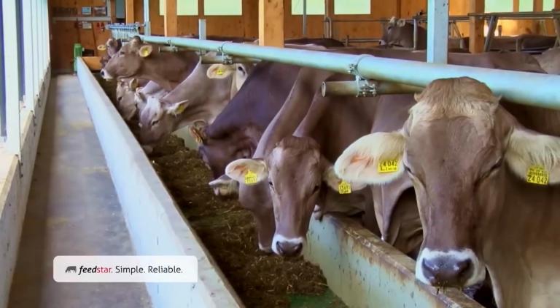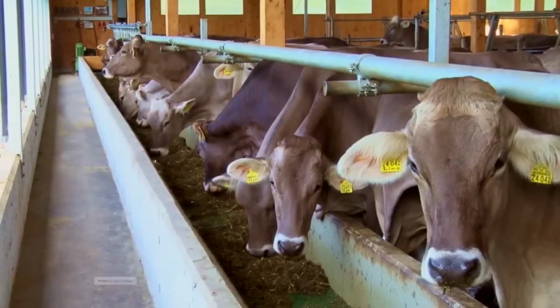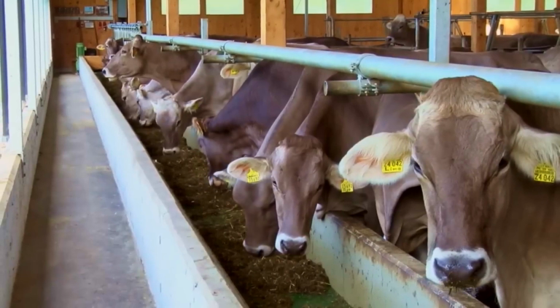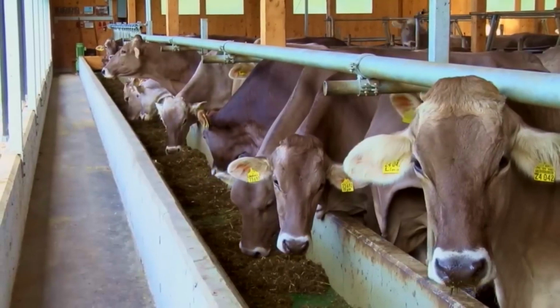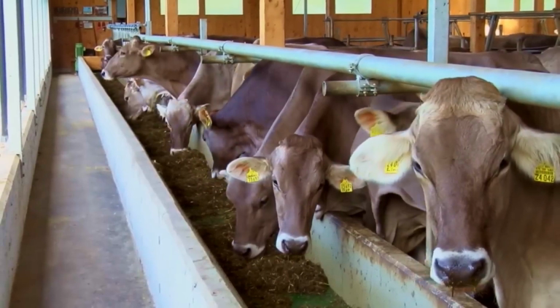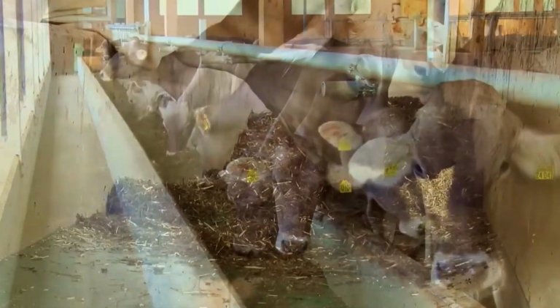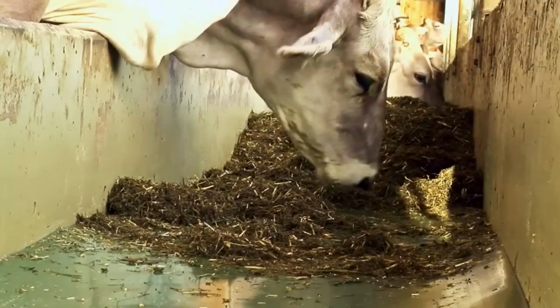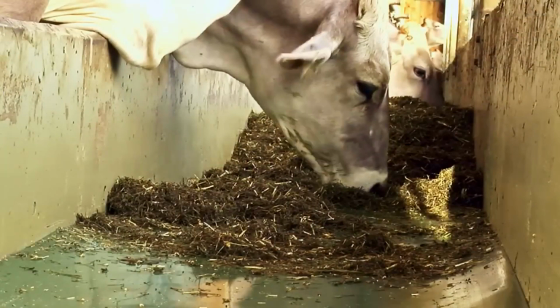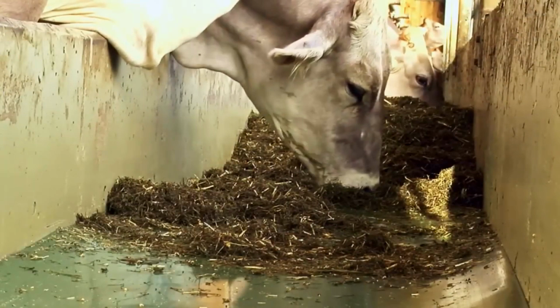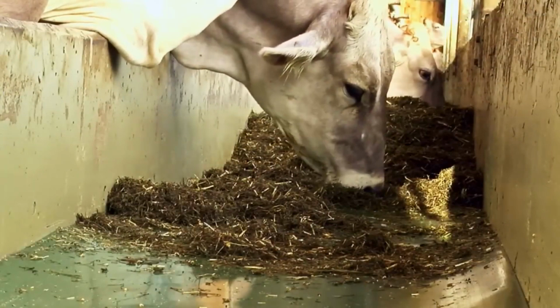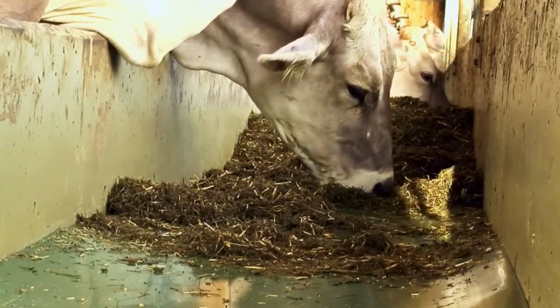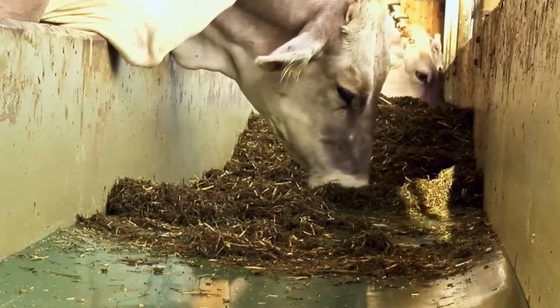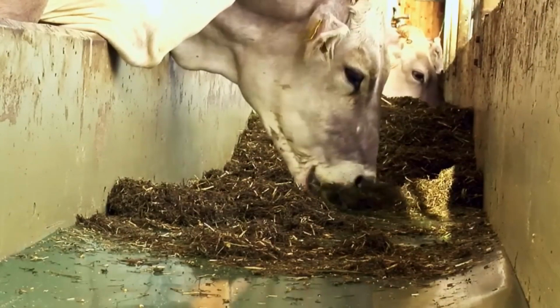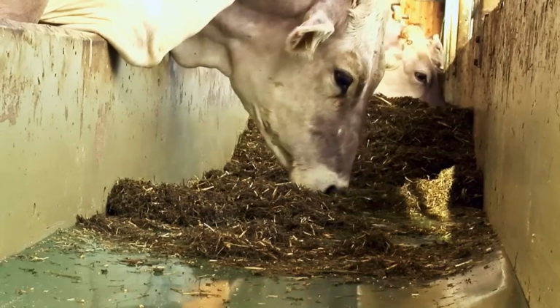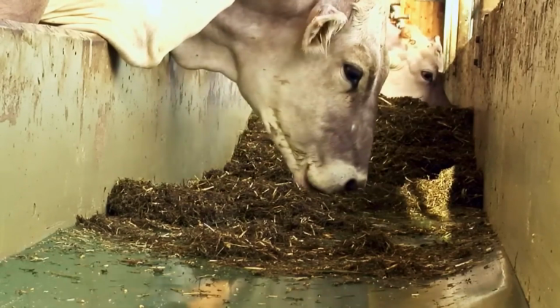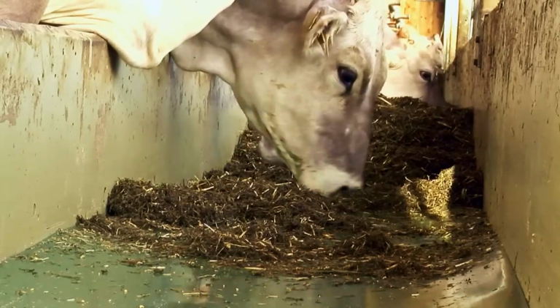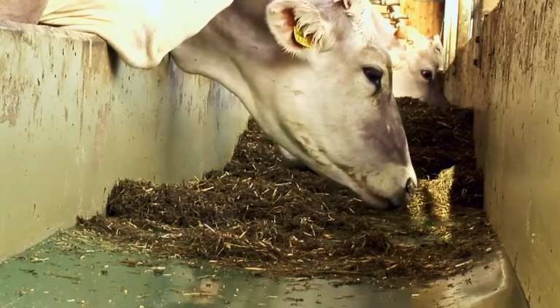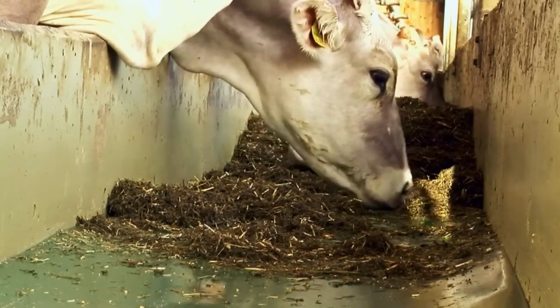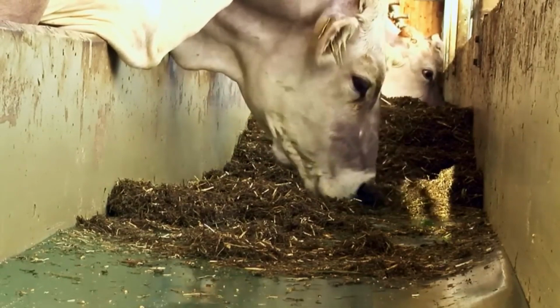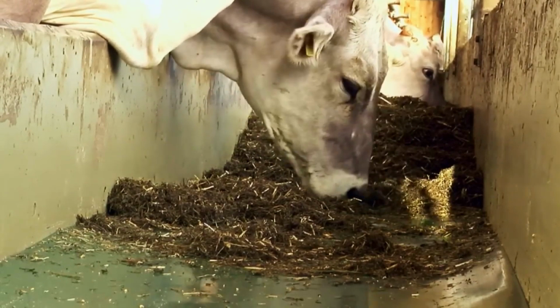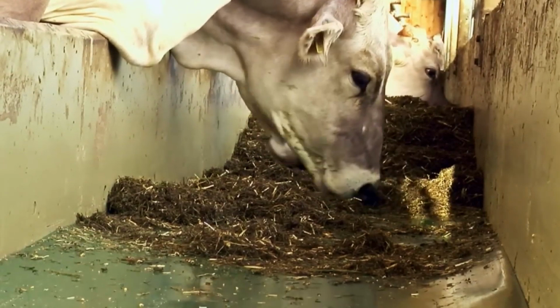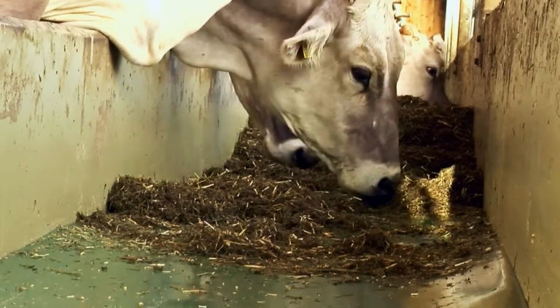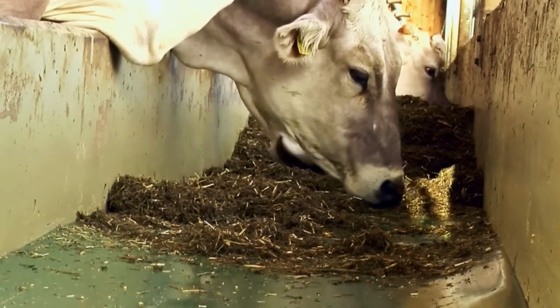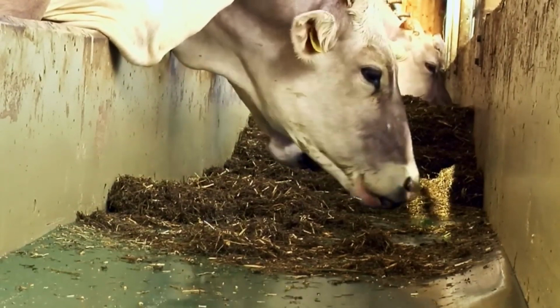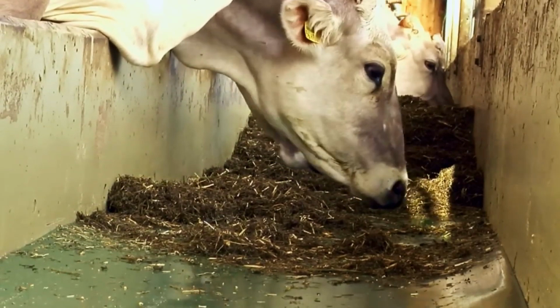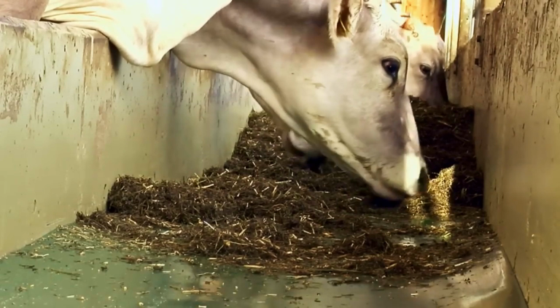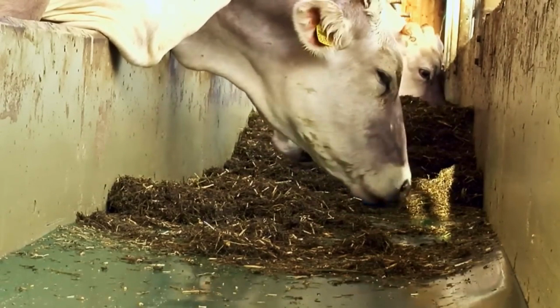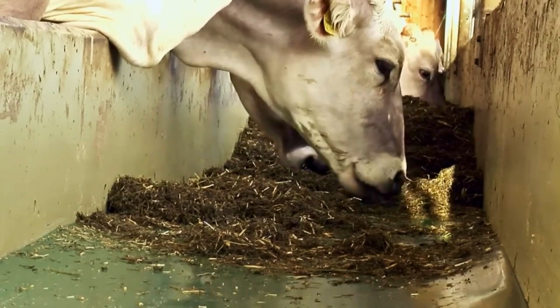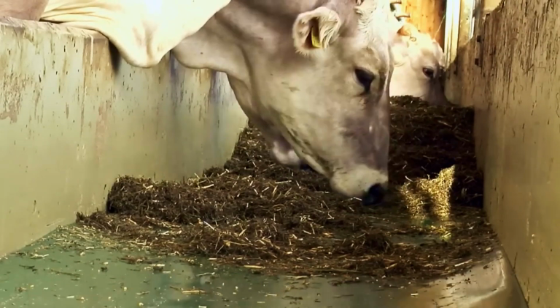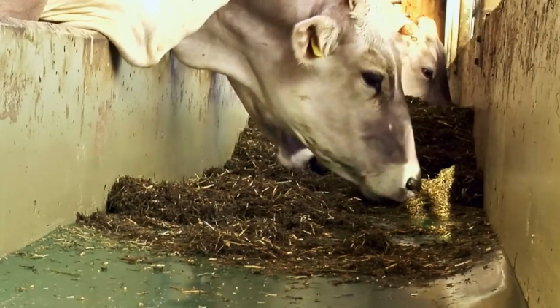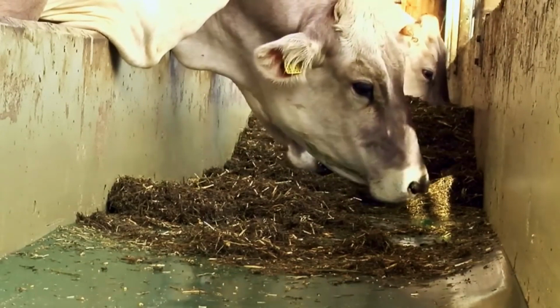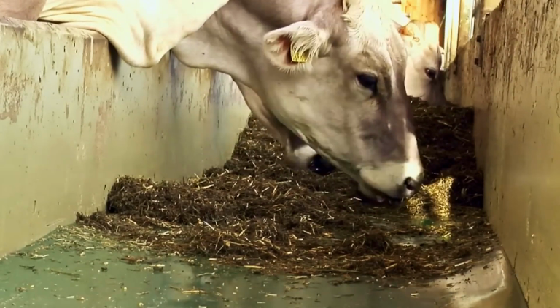Feedstar feed belt by EDA. Profit from the low cost of acquisition compared to other automatic feed systems. The system is very tough and requires little maintenance.